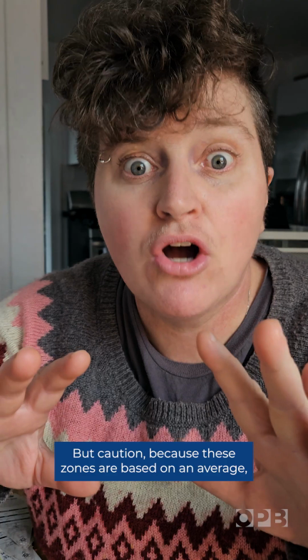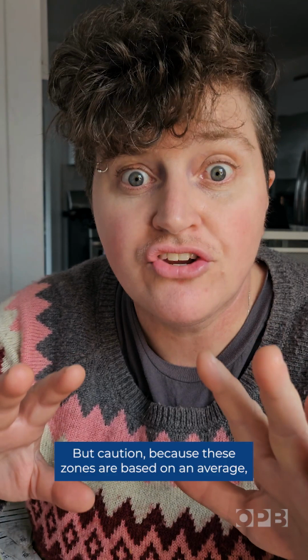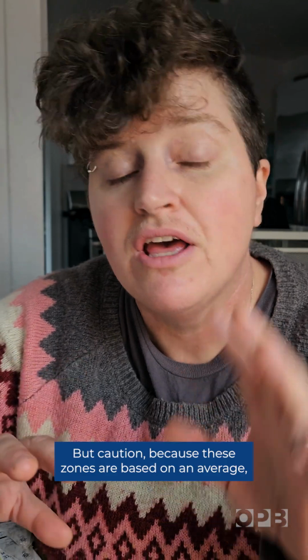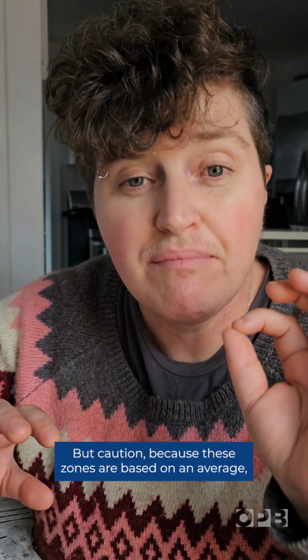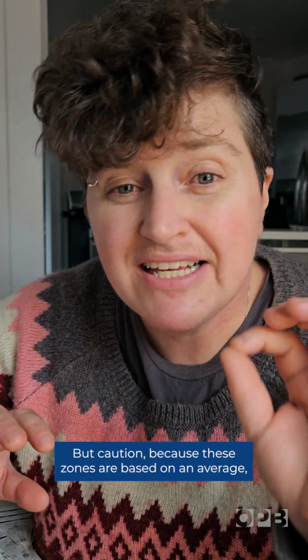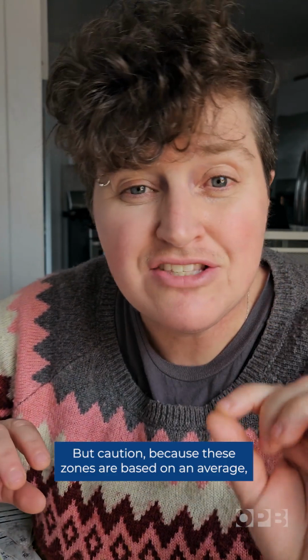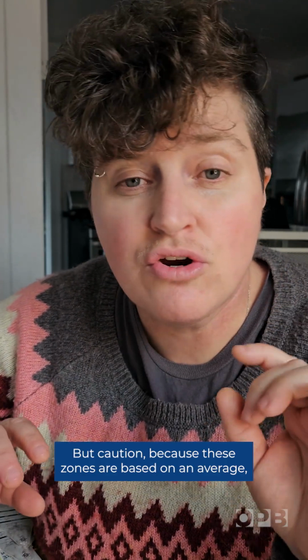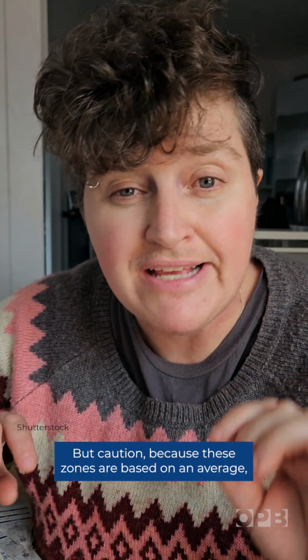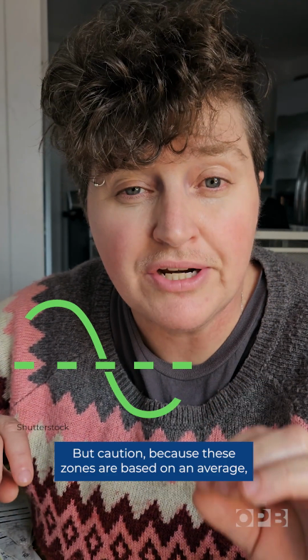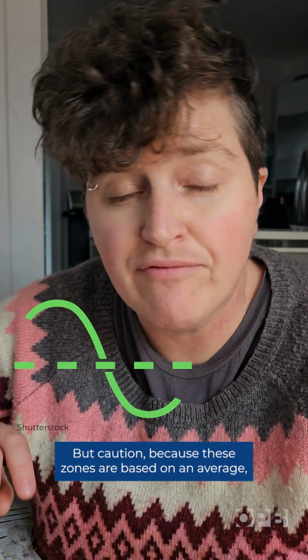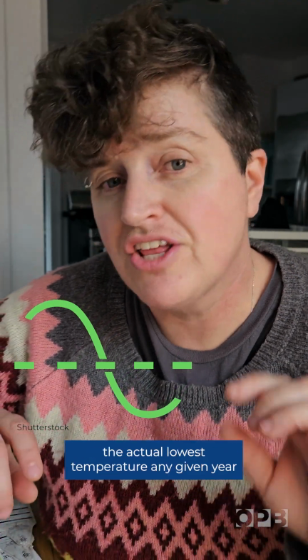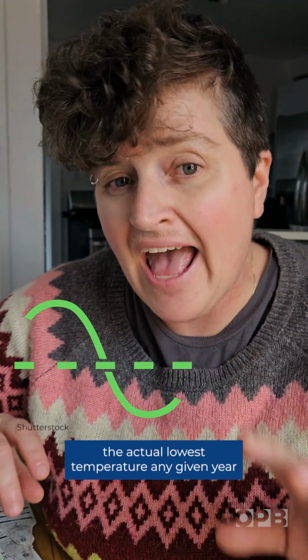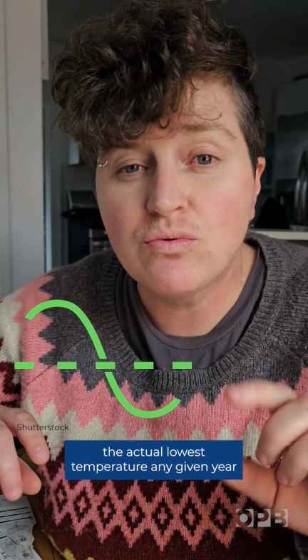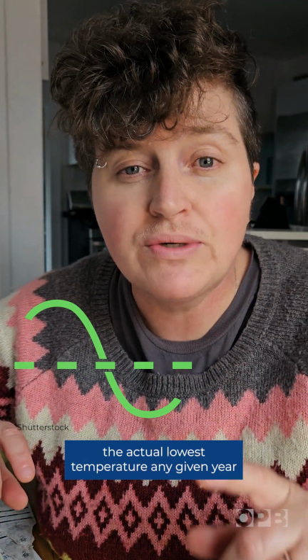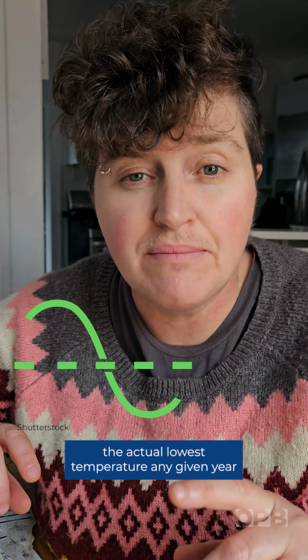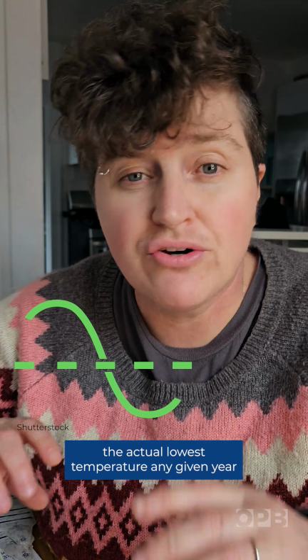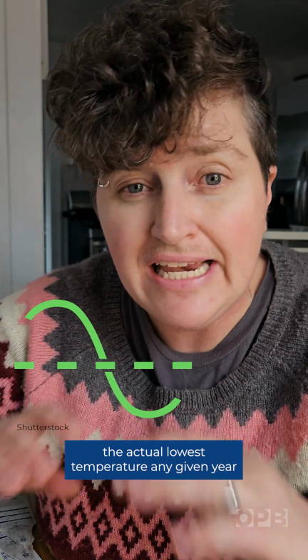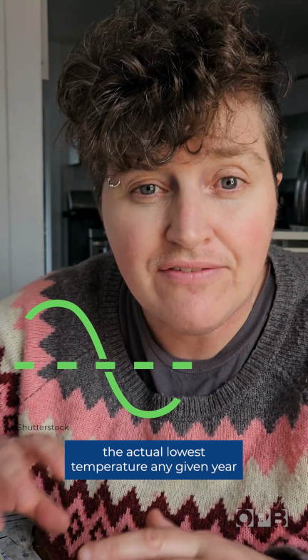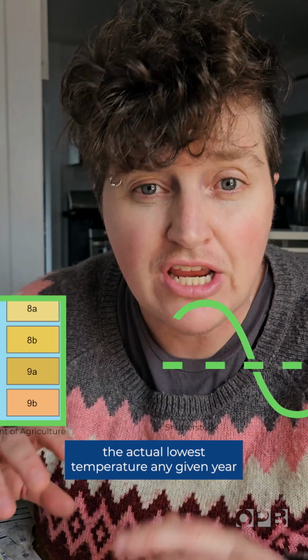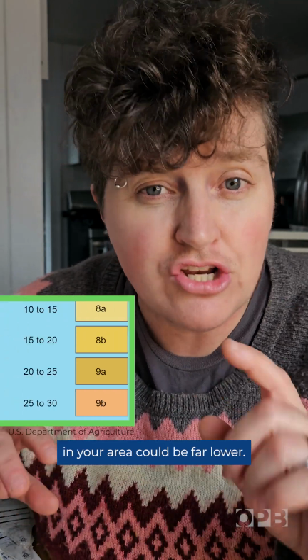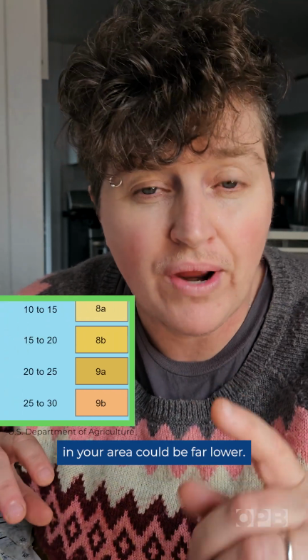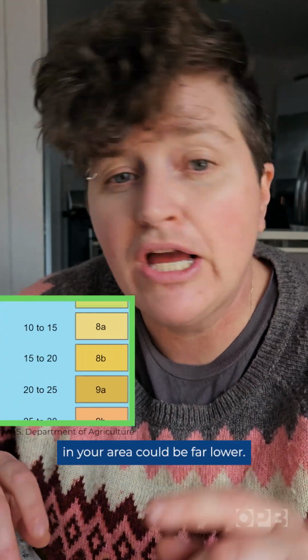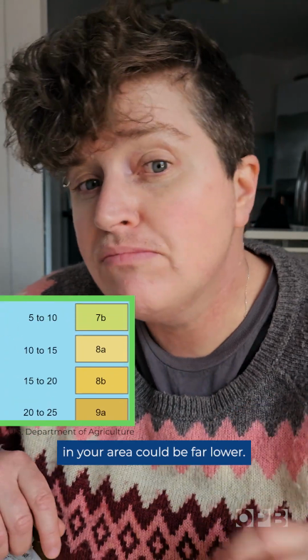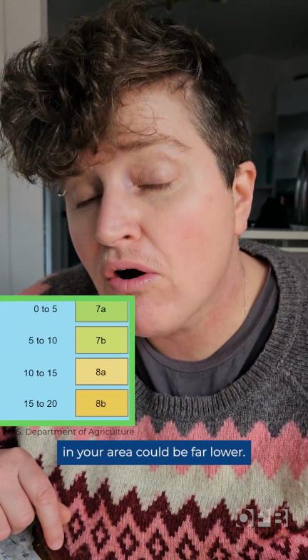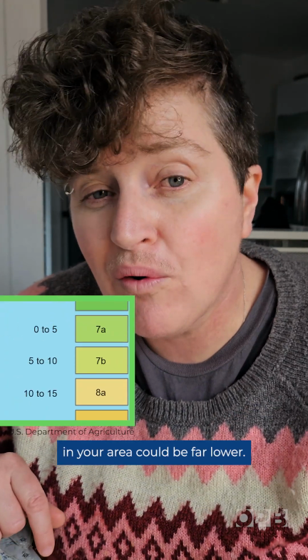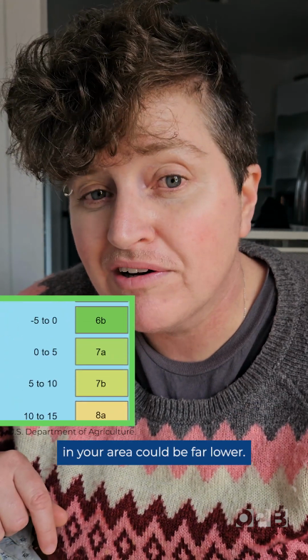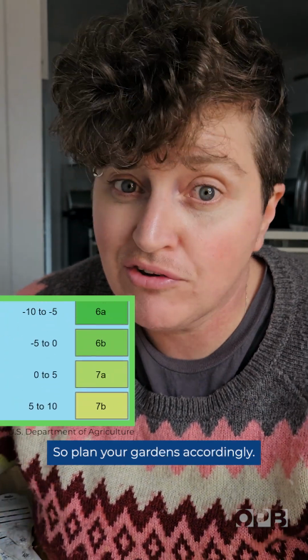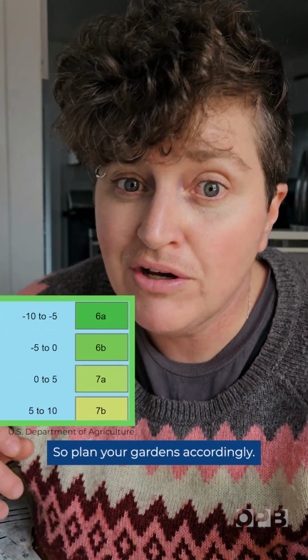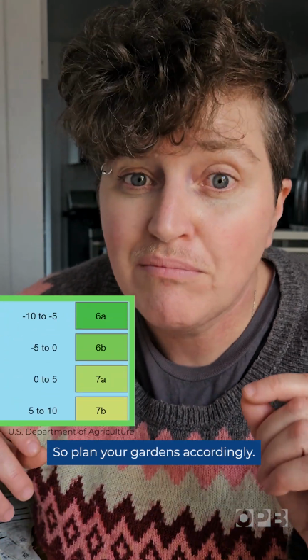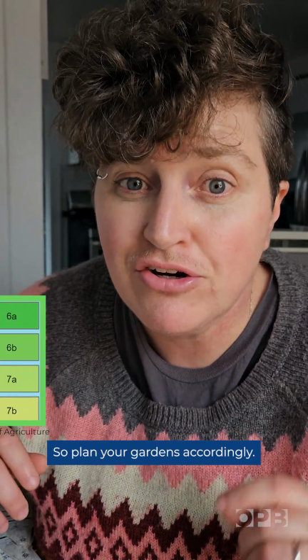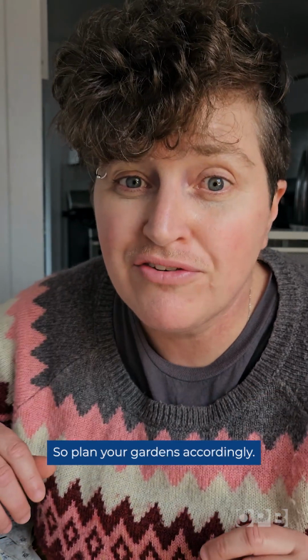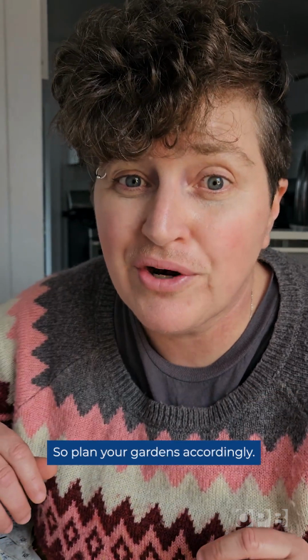But caution! Because these zones are based on an average, the actual lowest temperature any given year in your area could be far lower. So plan your gardens accordingly.